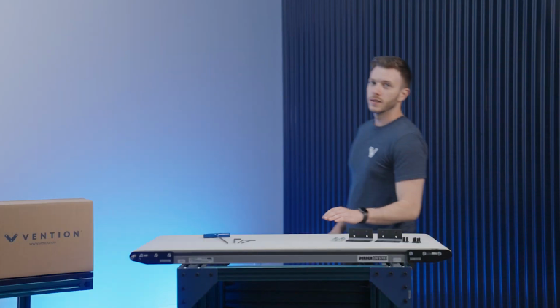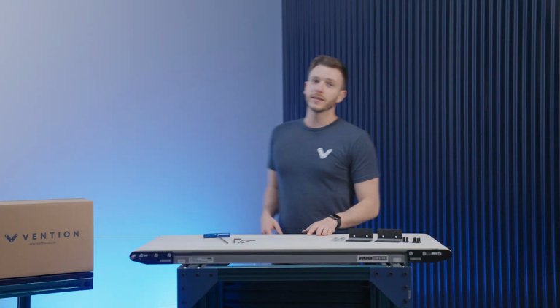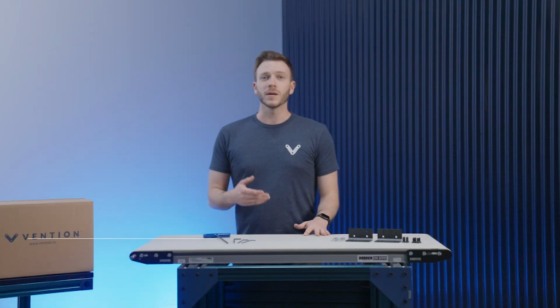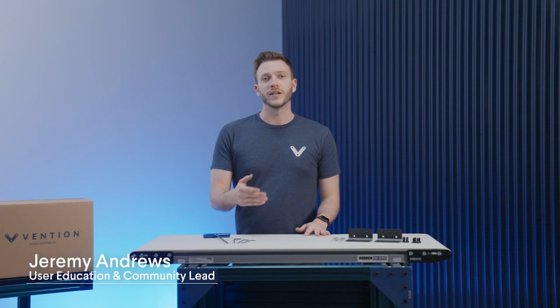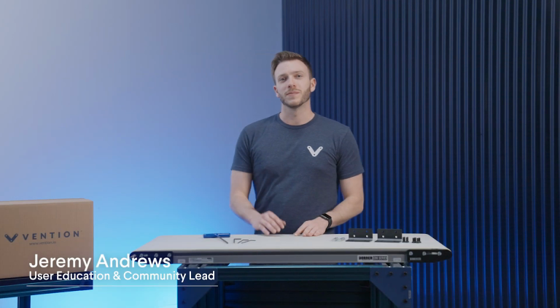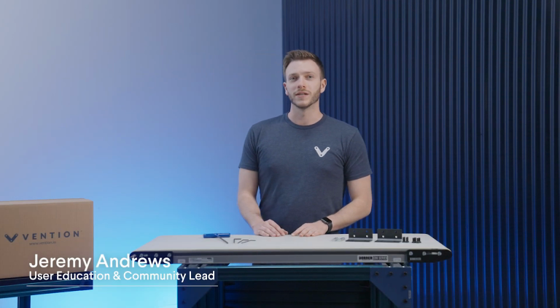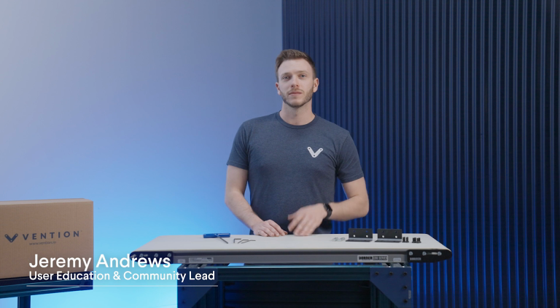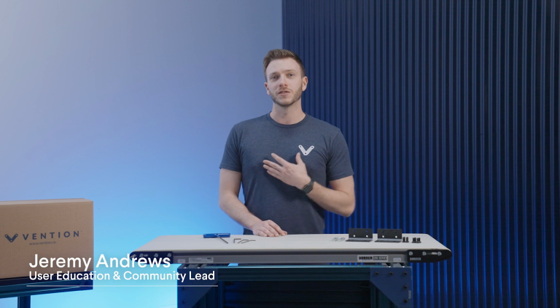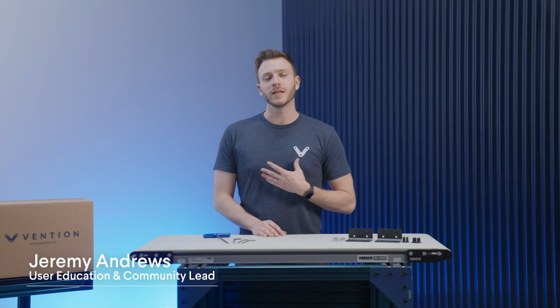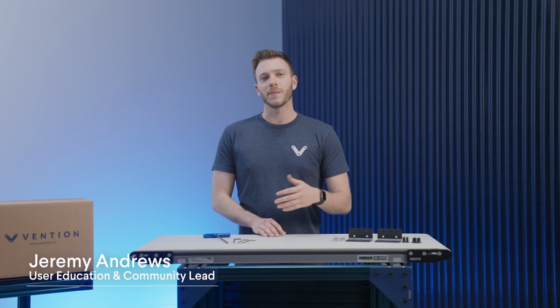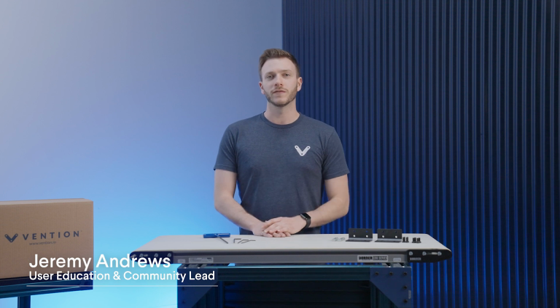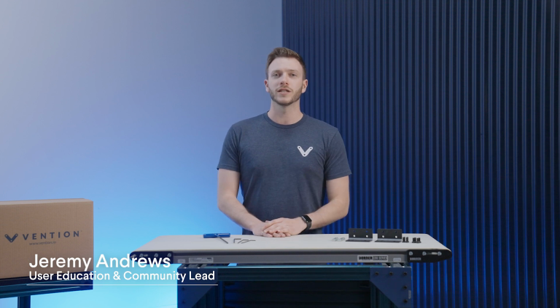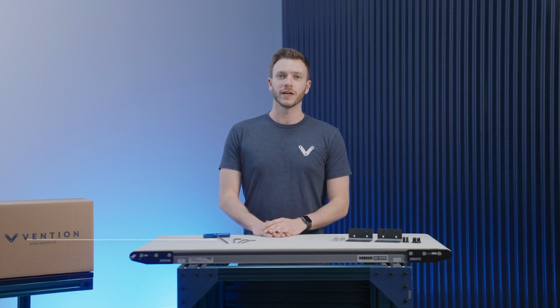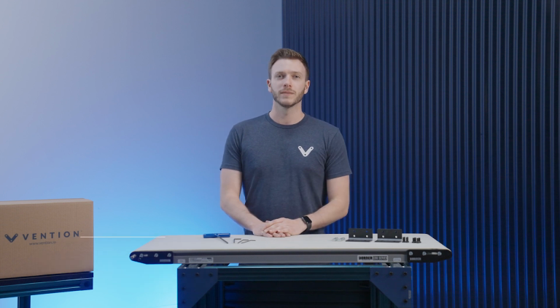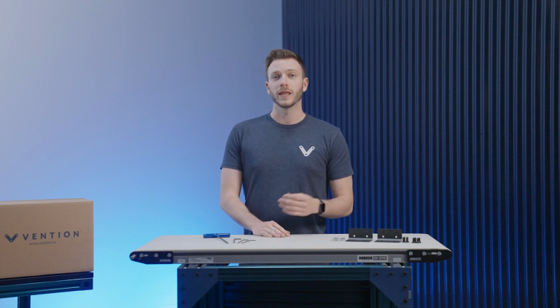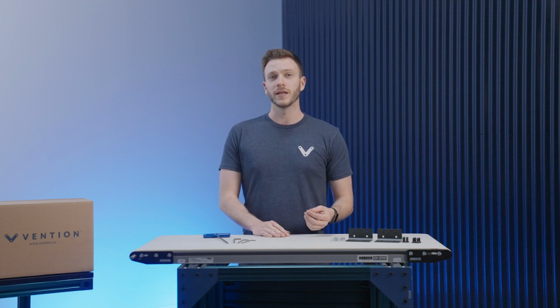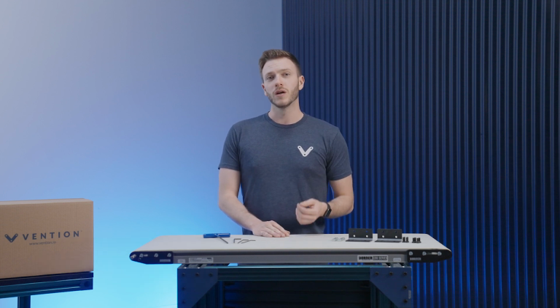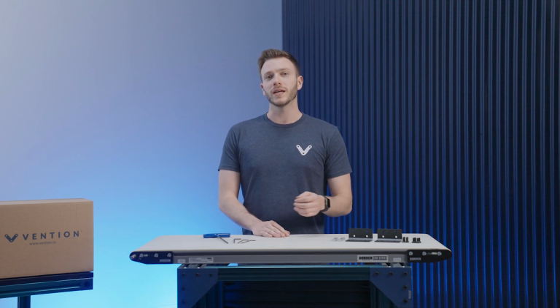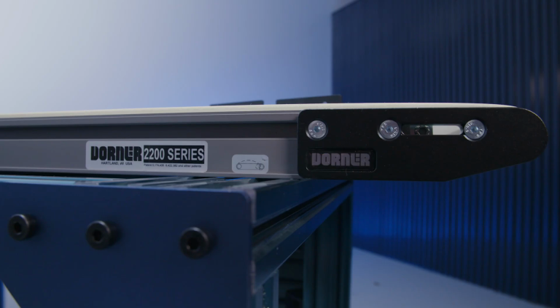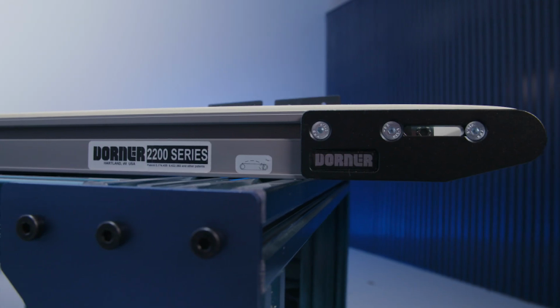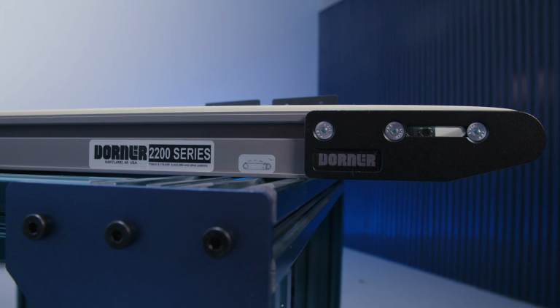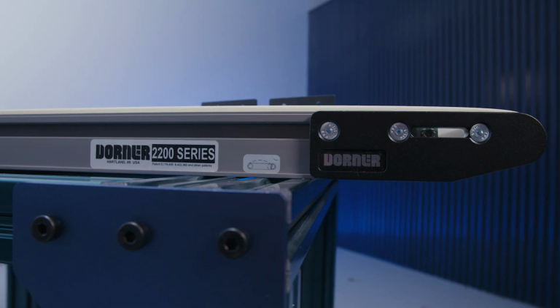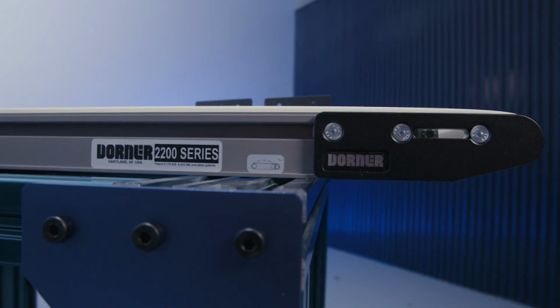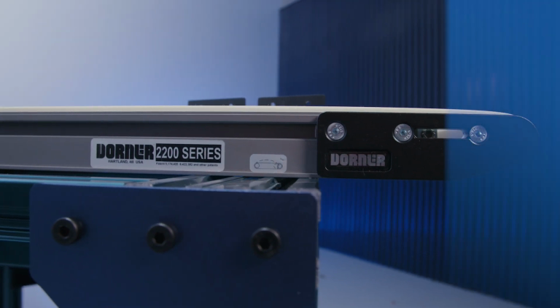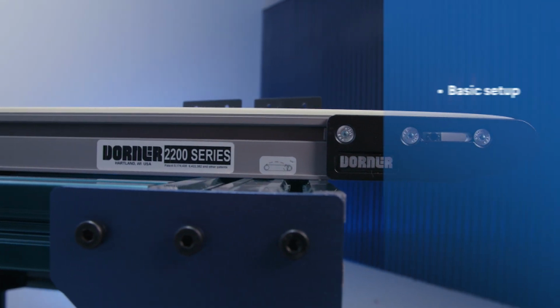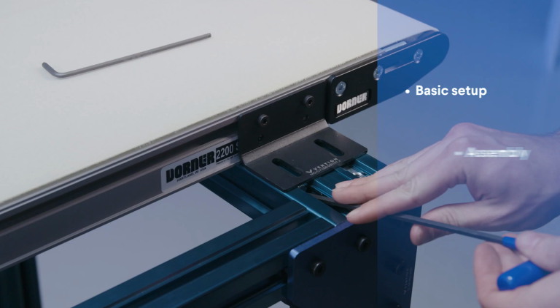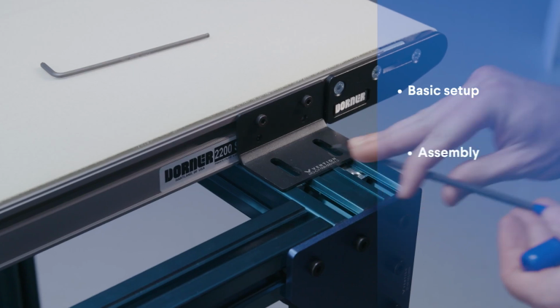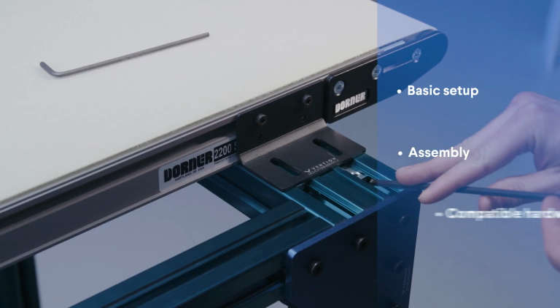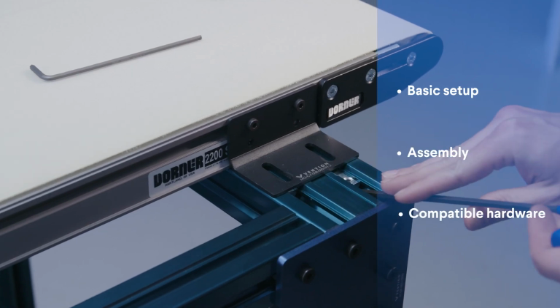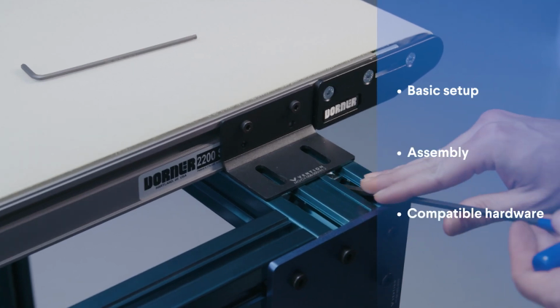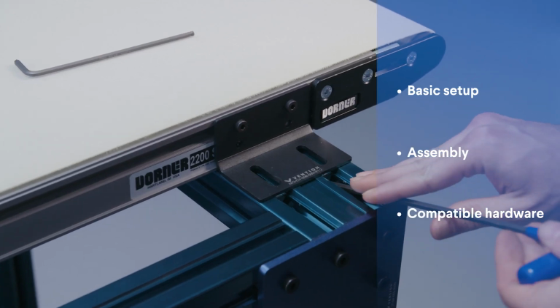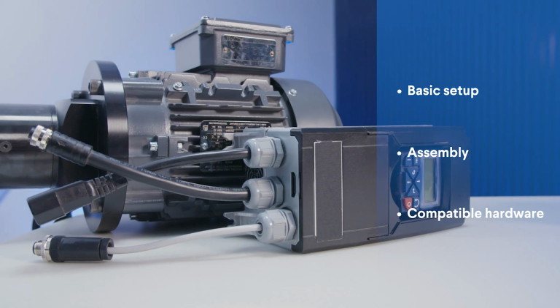Hi and welcome to the Vention assembly series. My name is Jeremy and I'm in charge of education here at Vention. In this video we'll be taking a look at our built conveyors from Dorner. This includes their basic setup, assembly process, as well as compatible hardware.